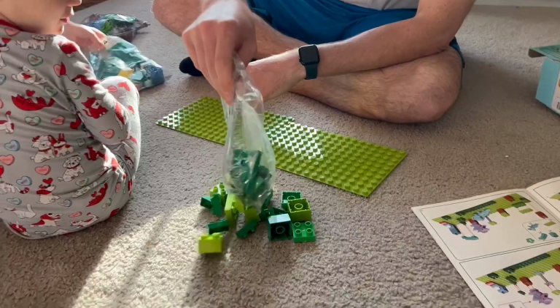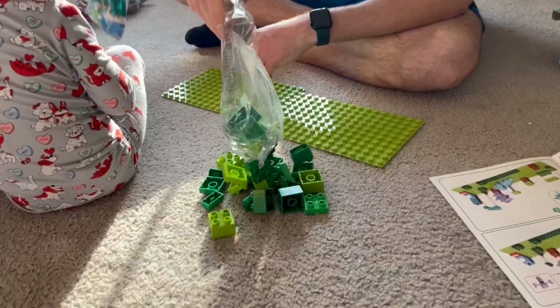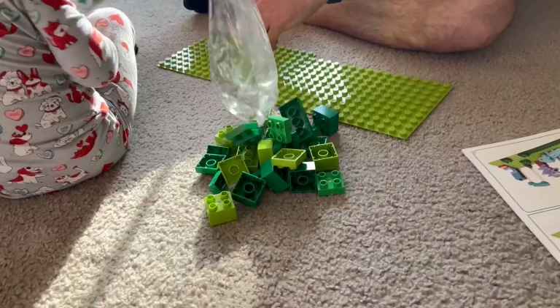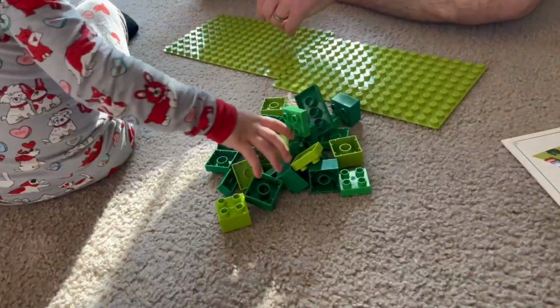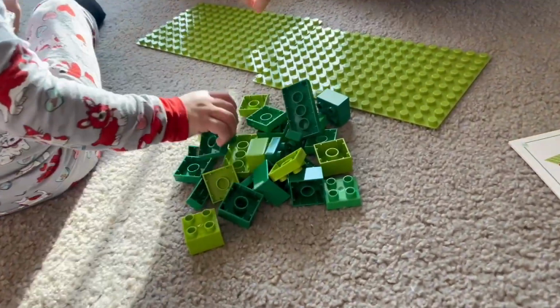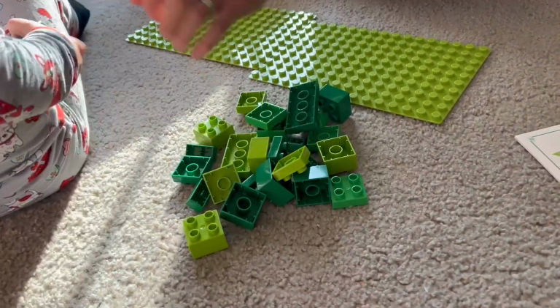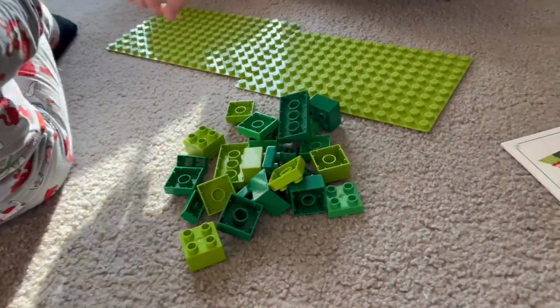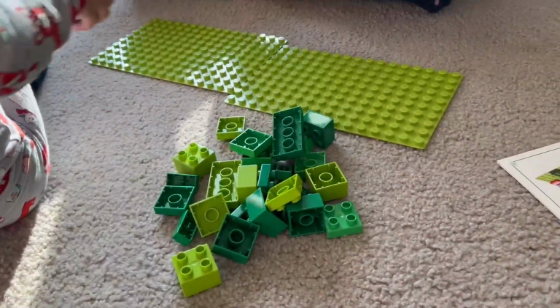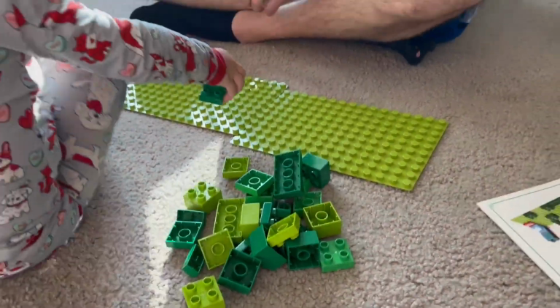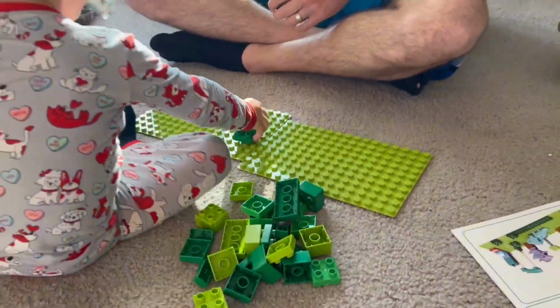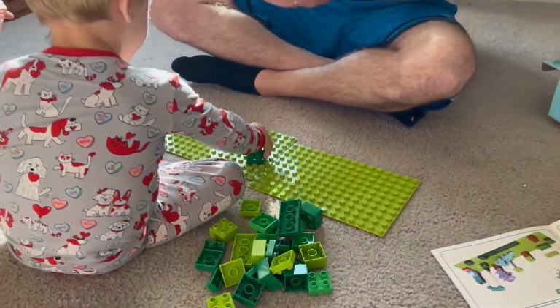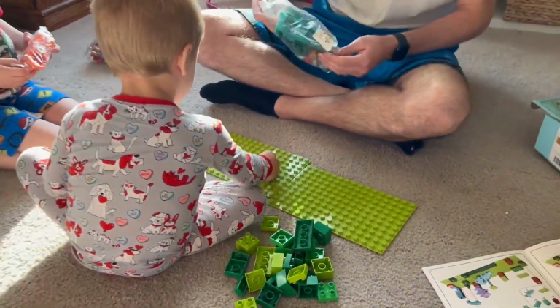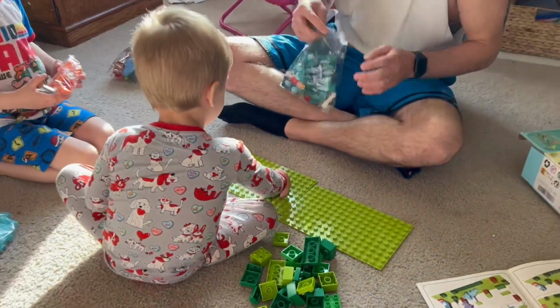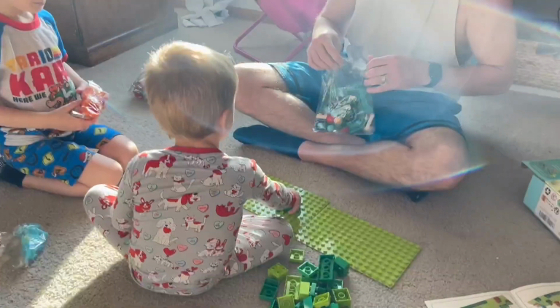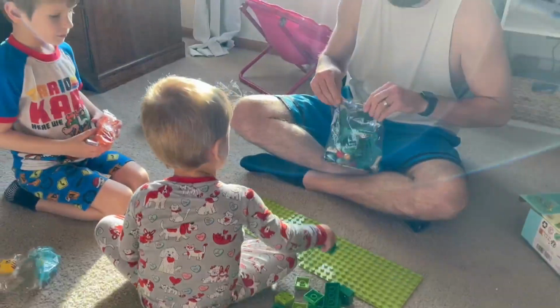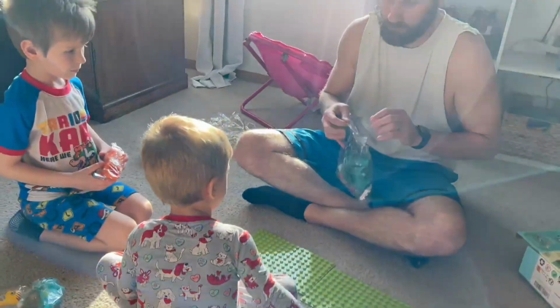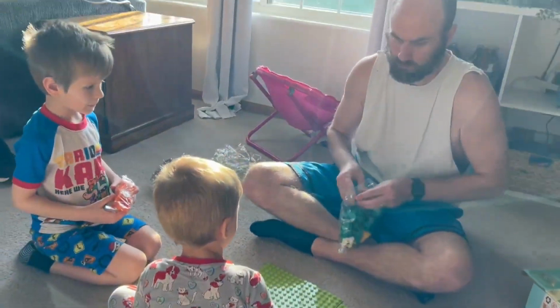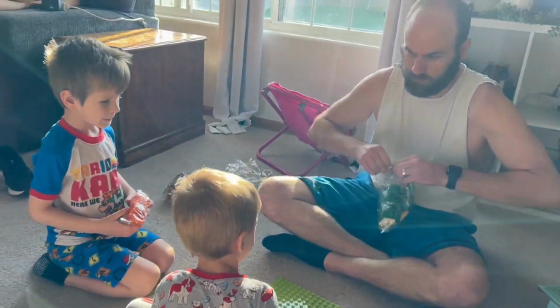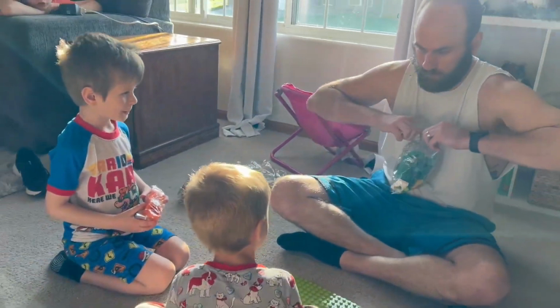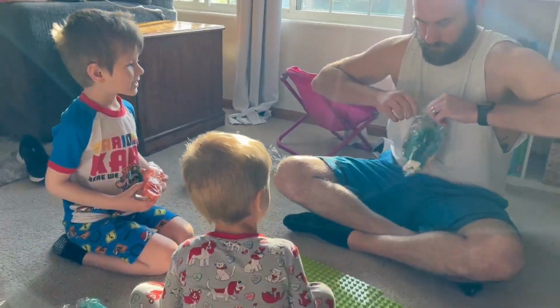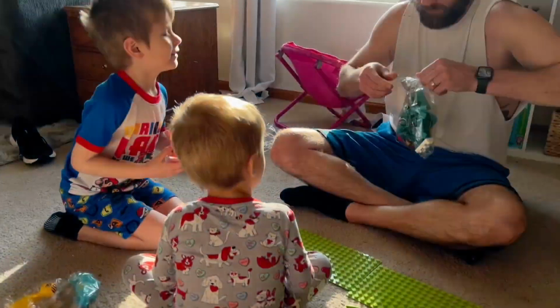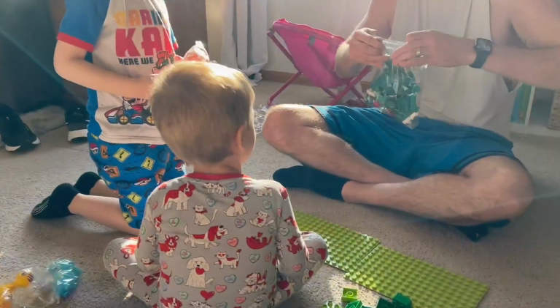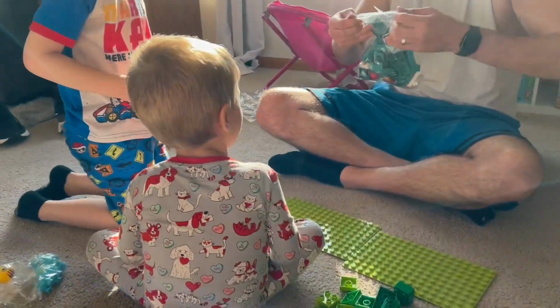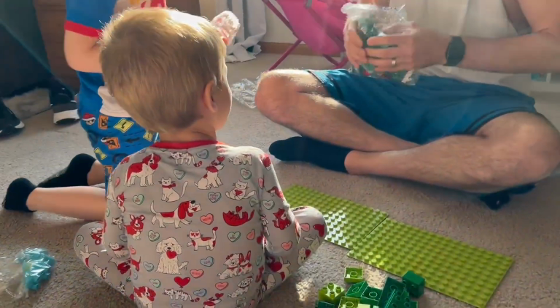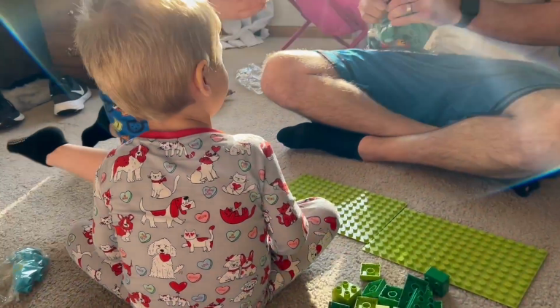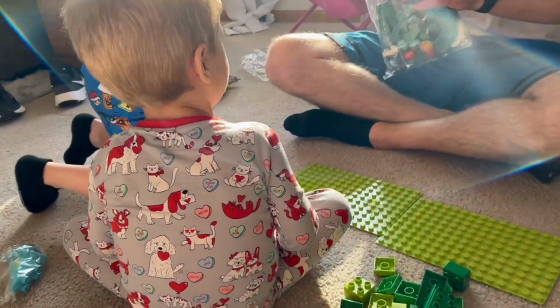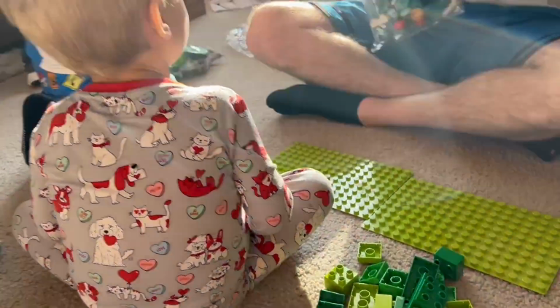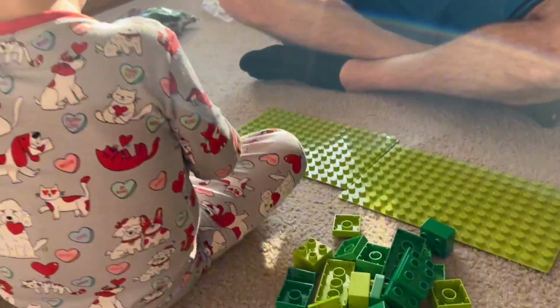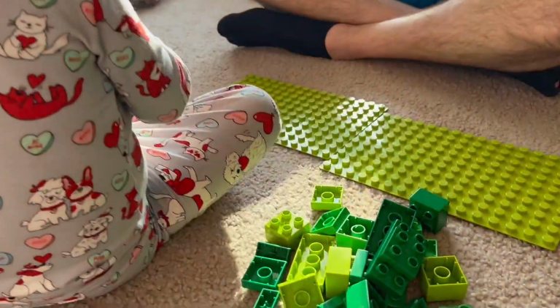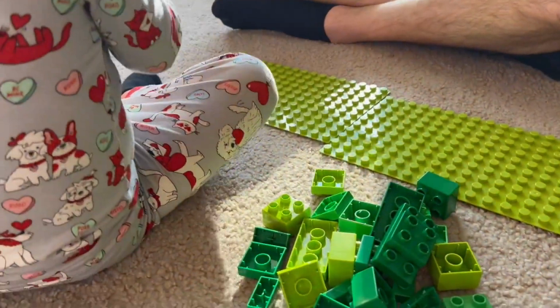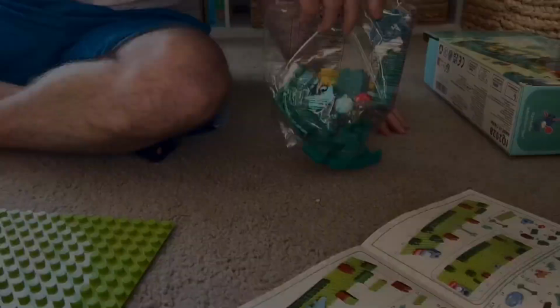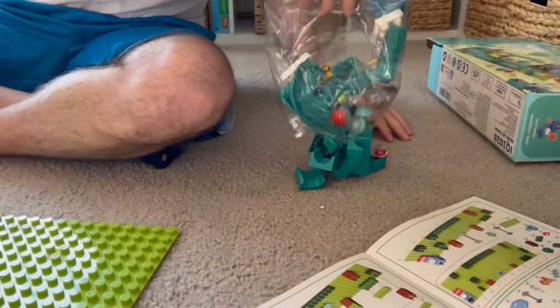If you're a Lego lover, then you are going to love this. It comes with all of the materials that you need to put it together, including a workbook that tells you step by step on how to put this together.